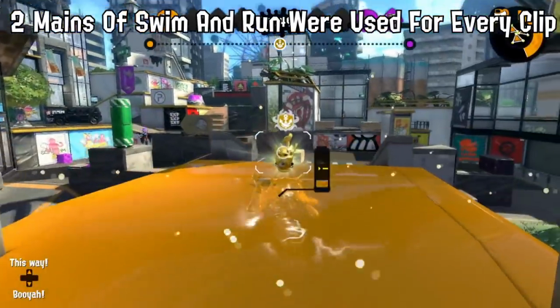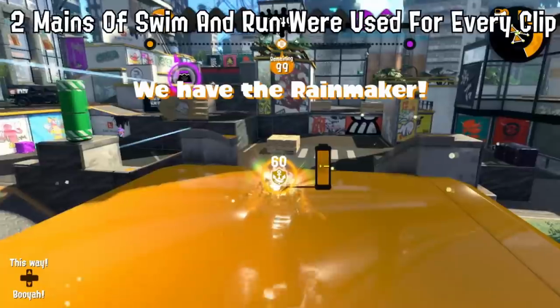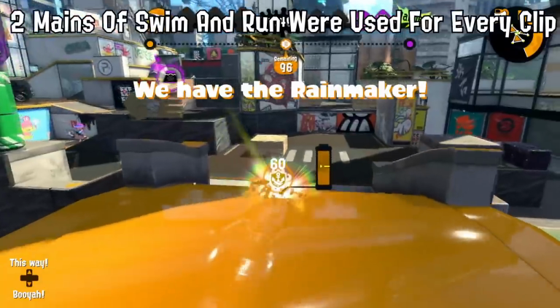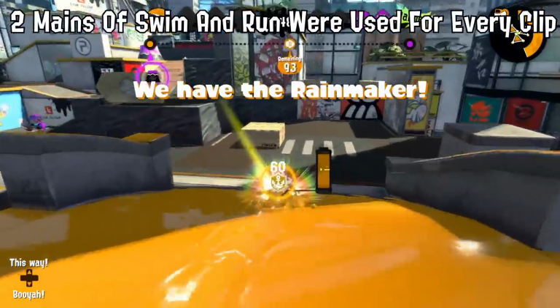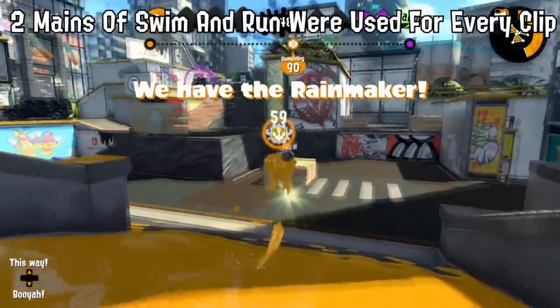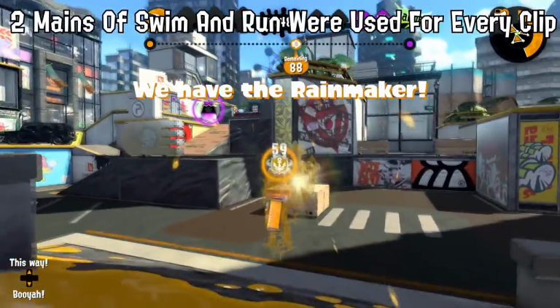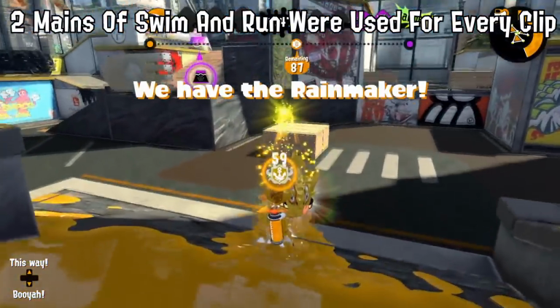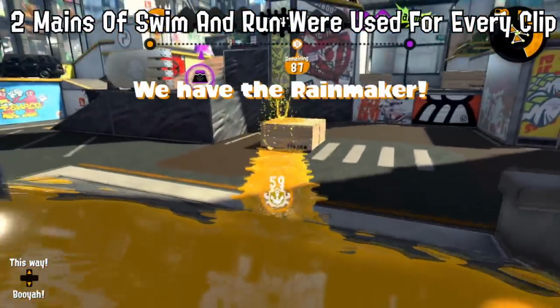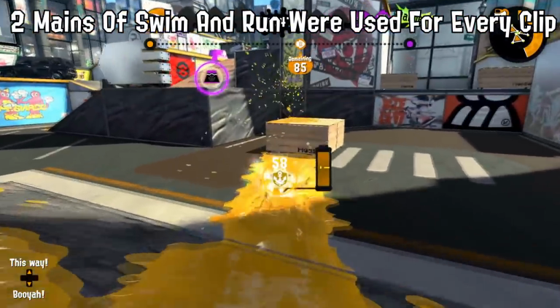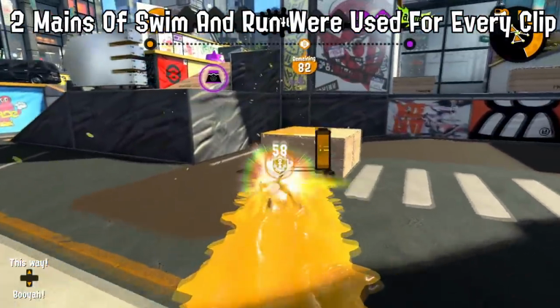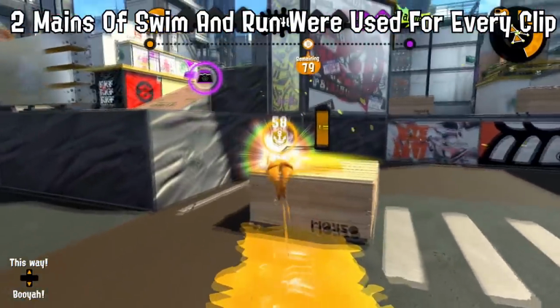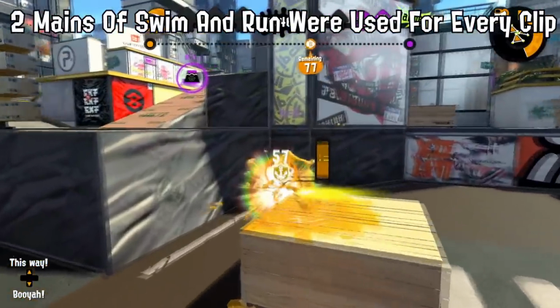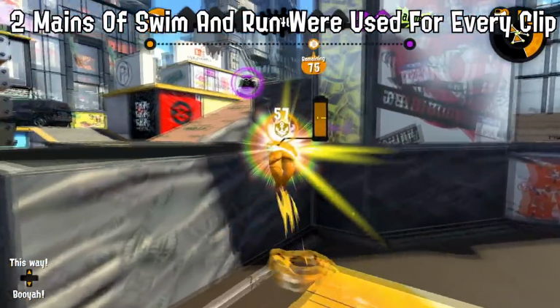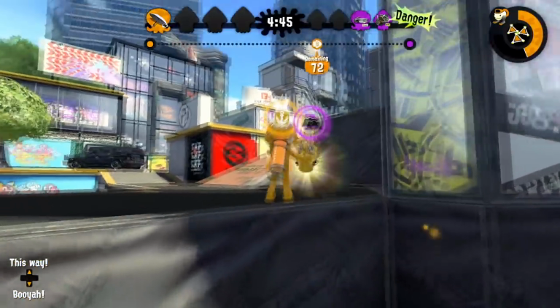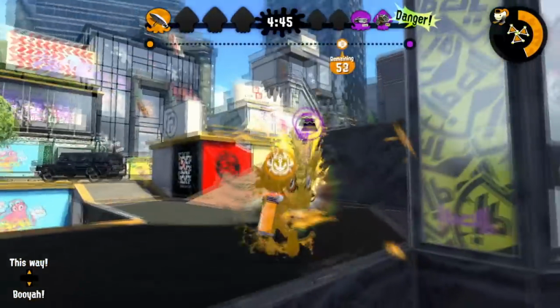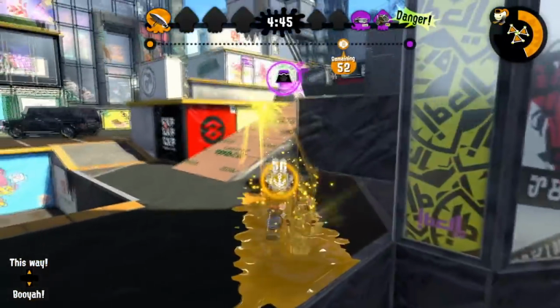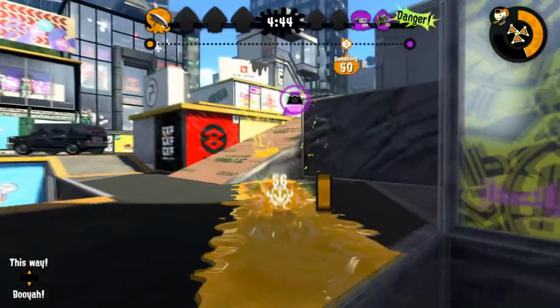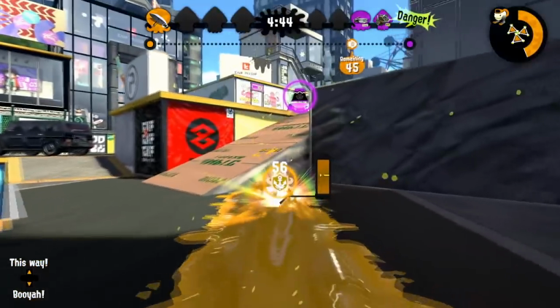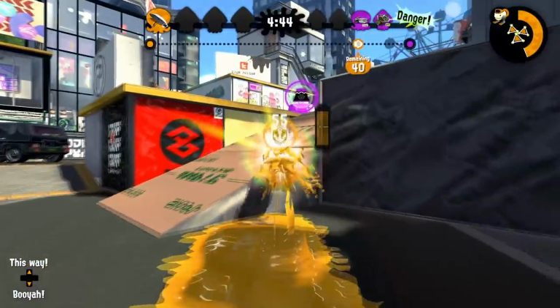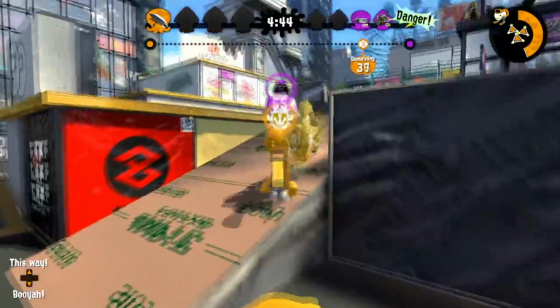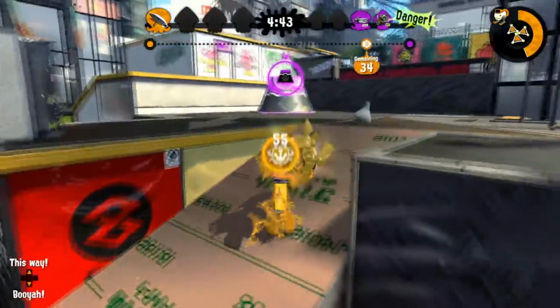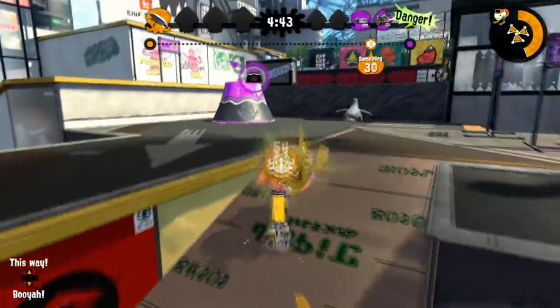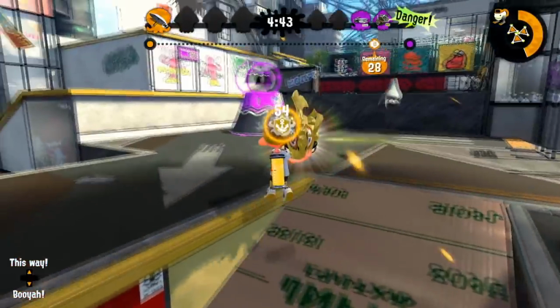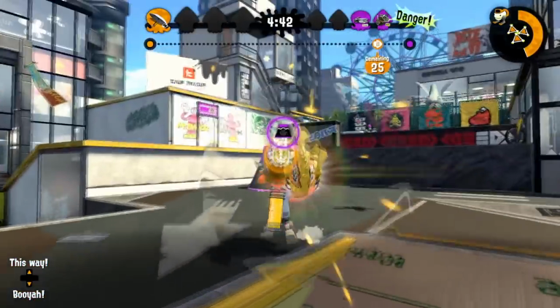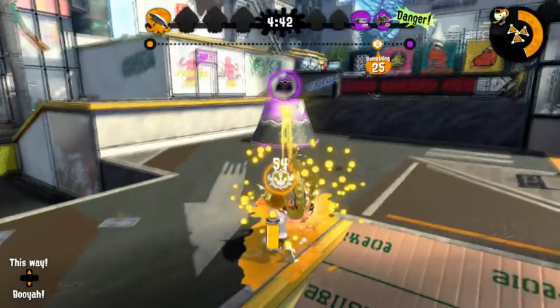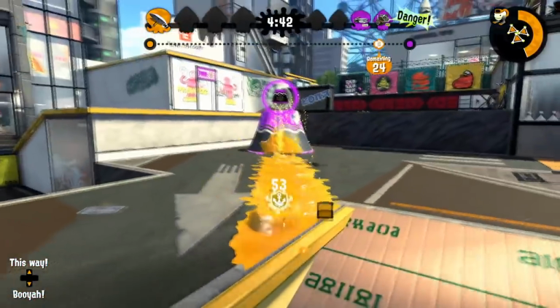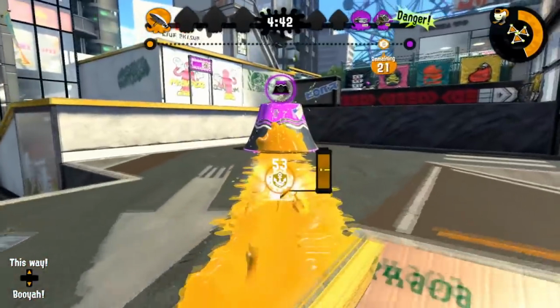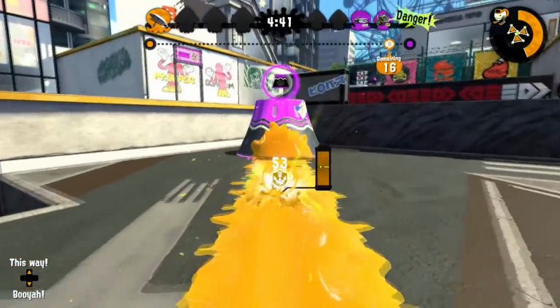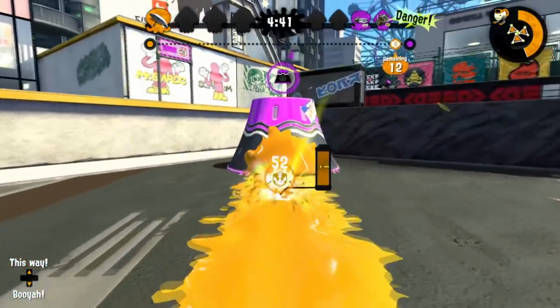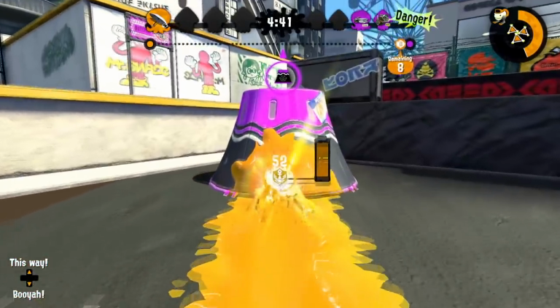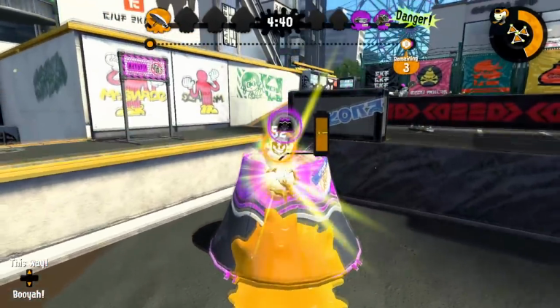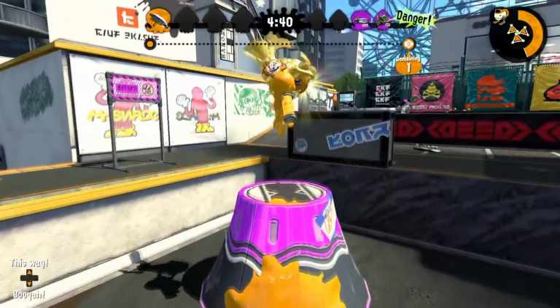For Reef, the only big note is that you want to try to skip as much of the uninkable surface as possible by jumping and then jumping to the left again, as it's just slightly faster.